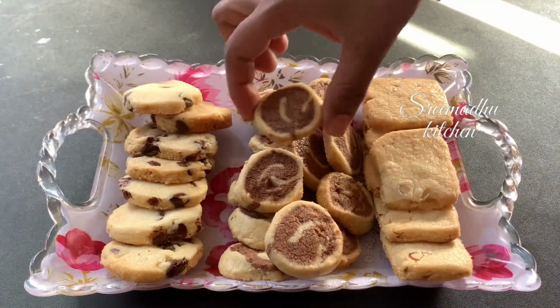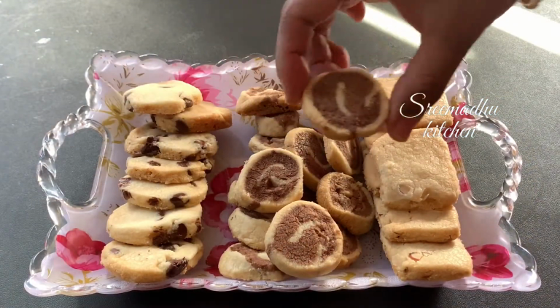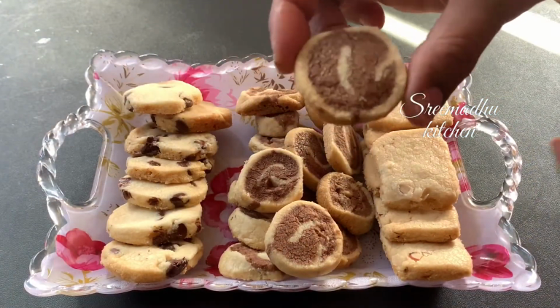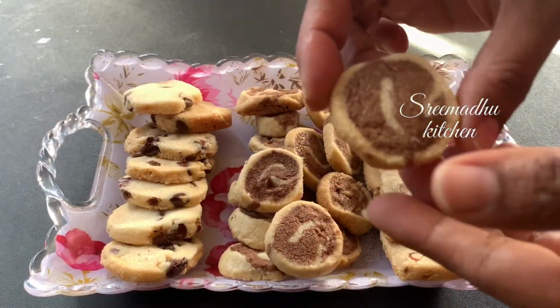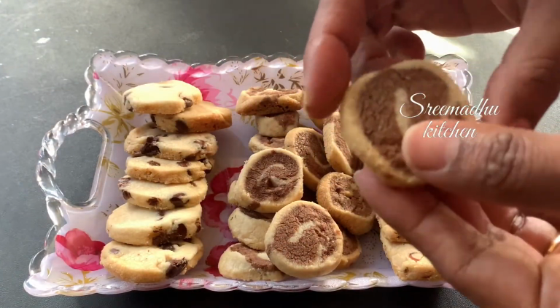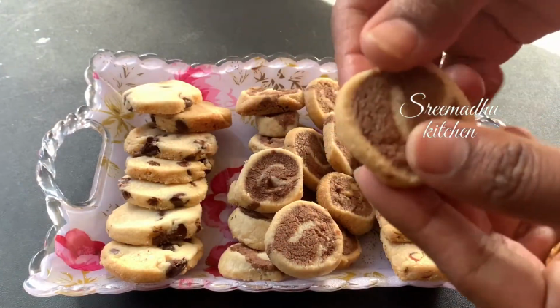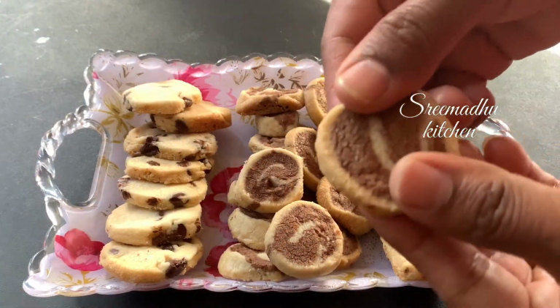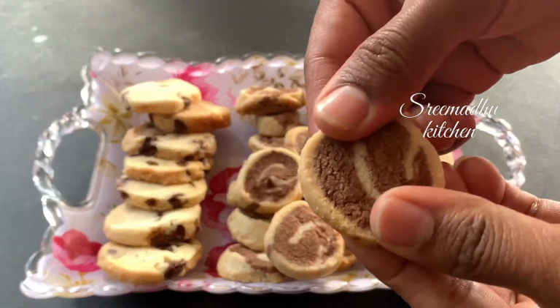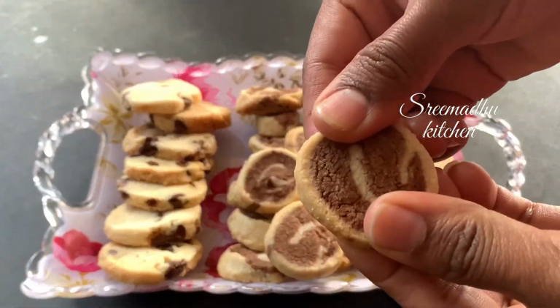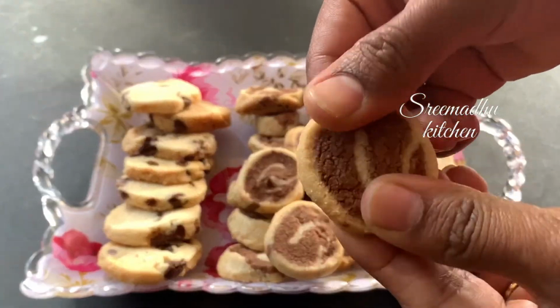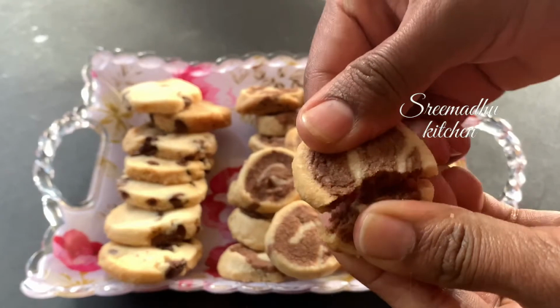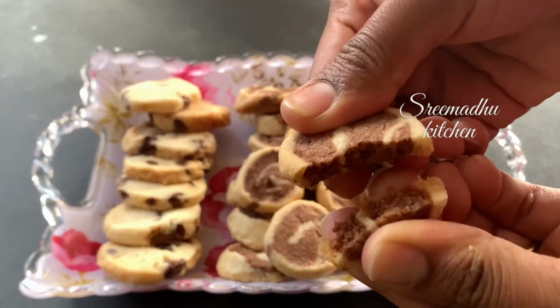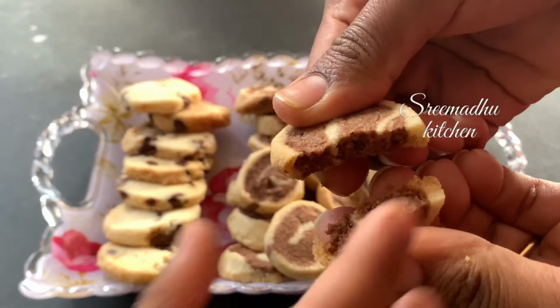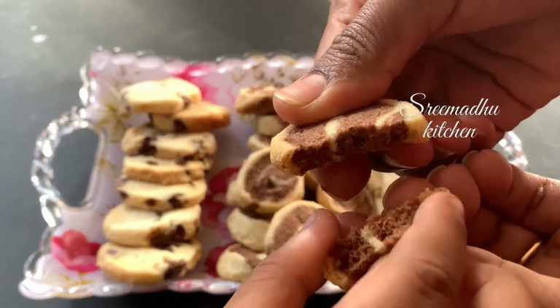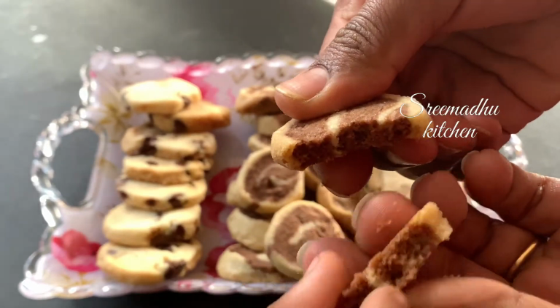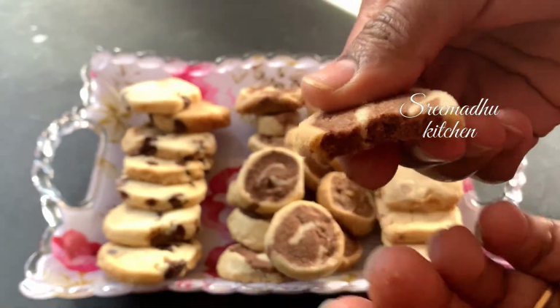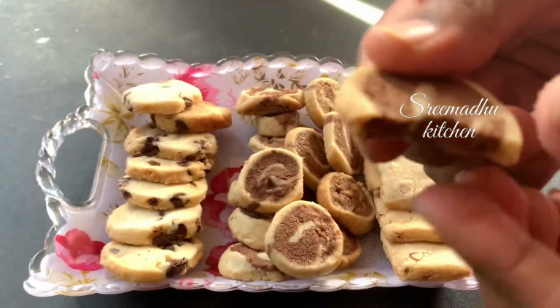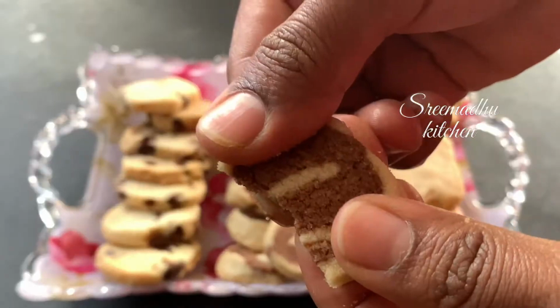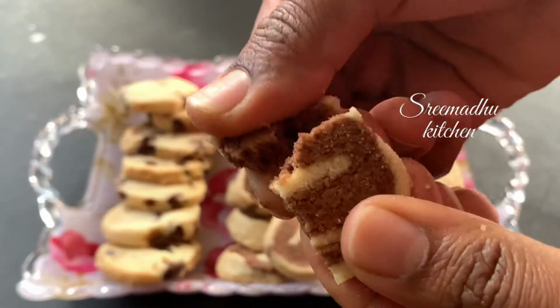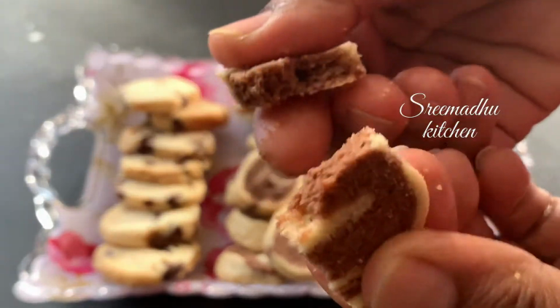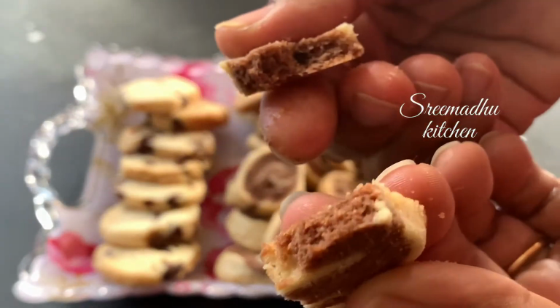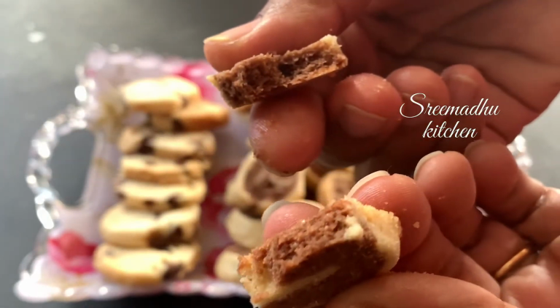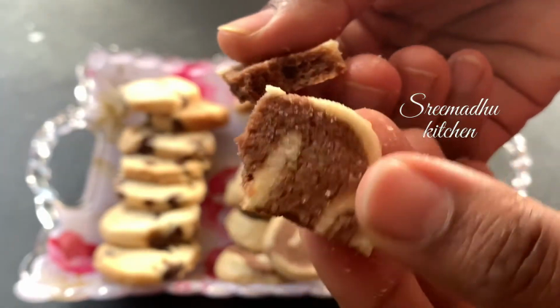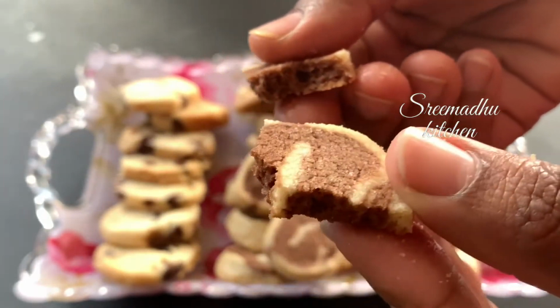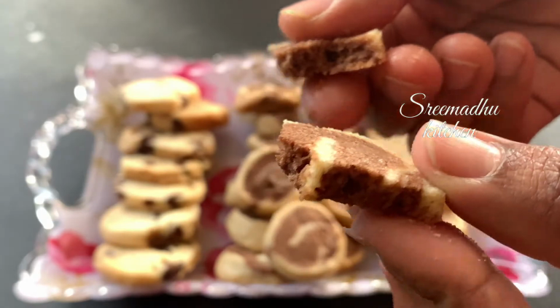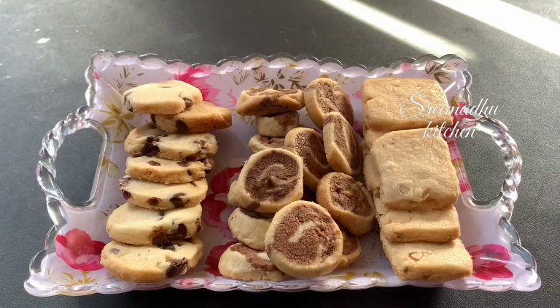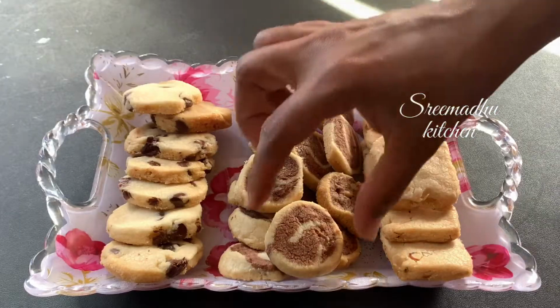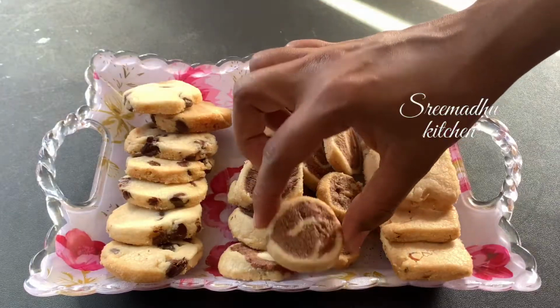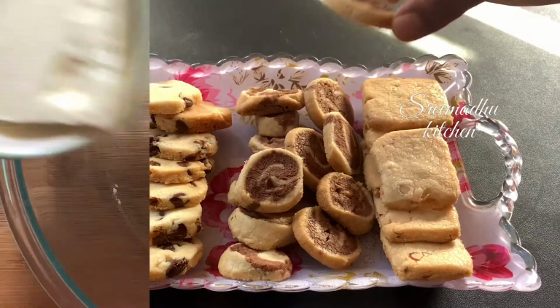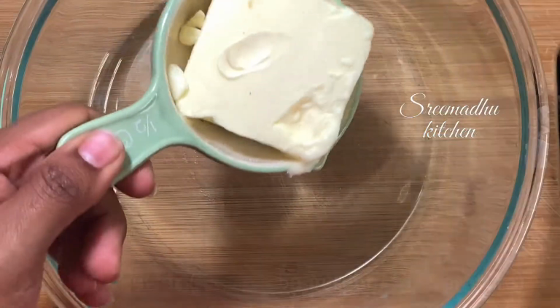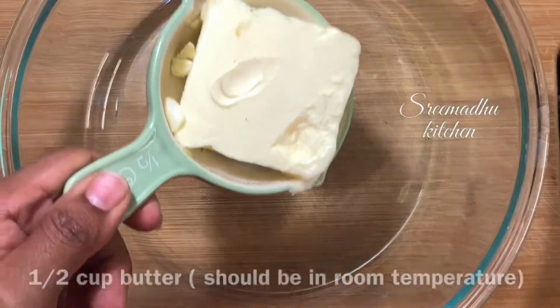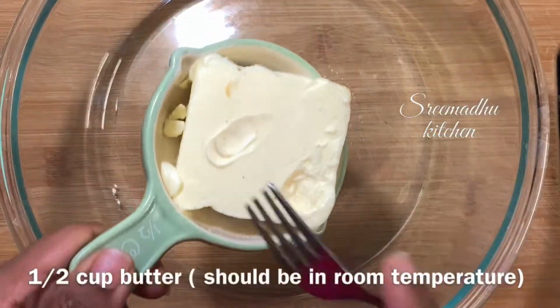They are very easy to prepare. We are using only 4 ingredients. They are very easy to prepare. Let's start making this.